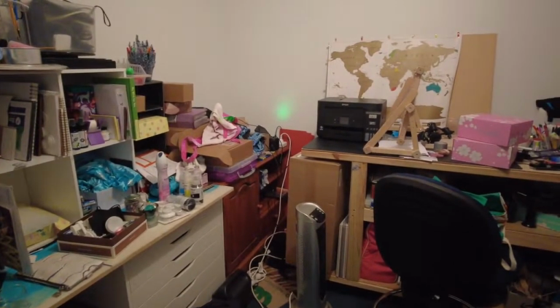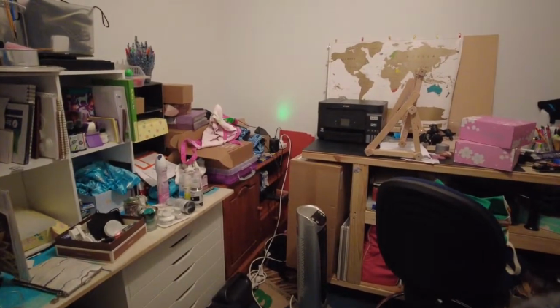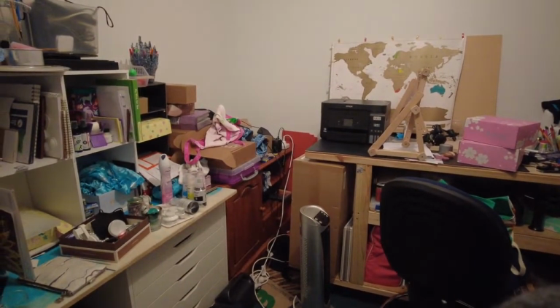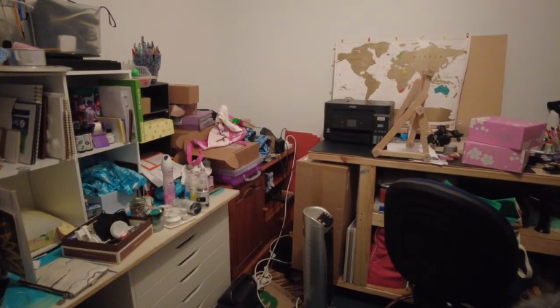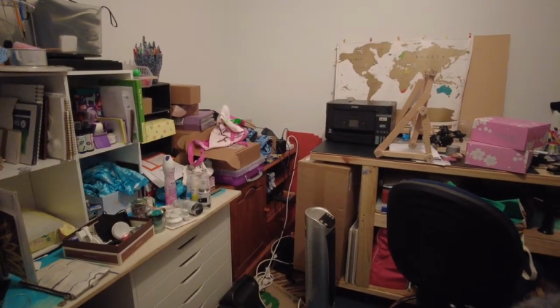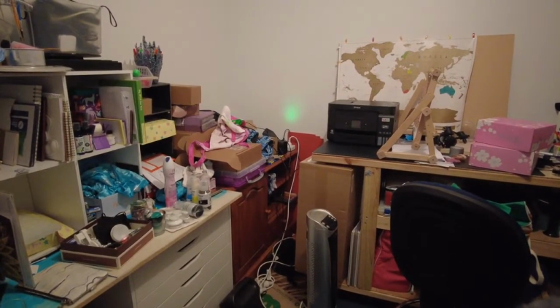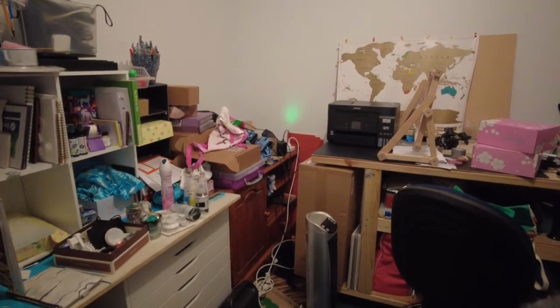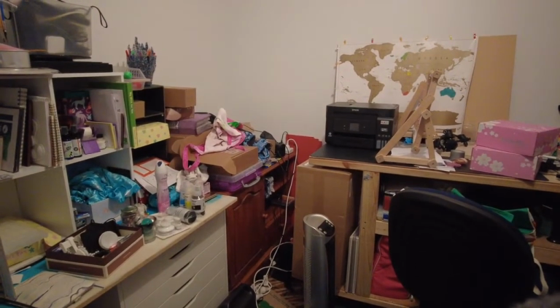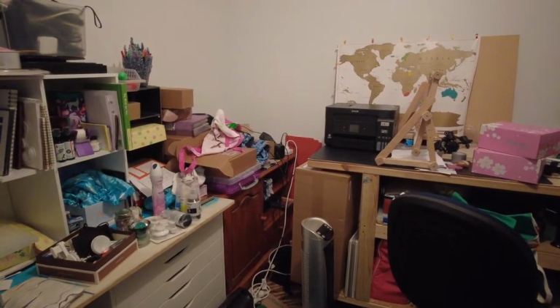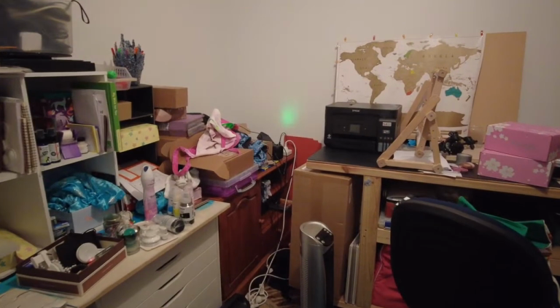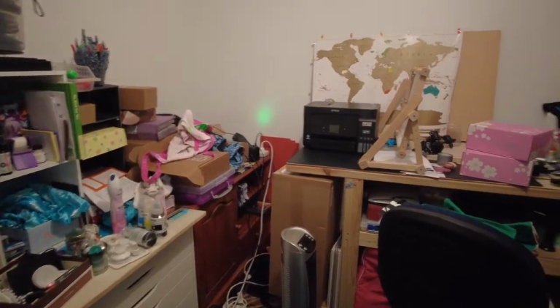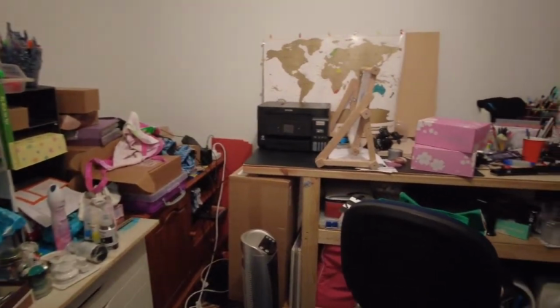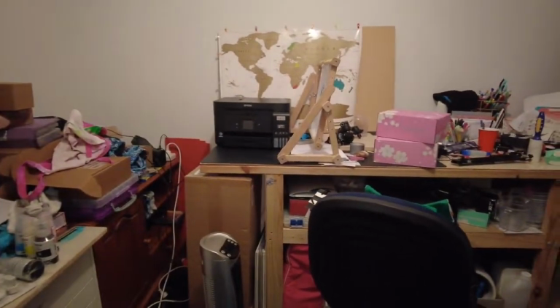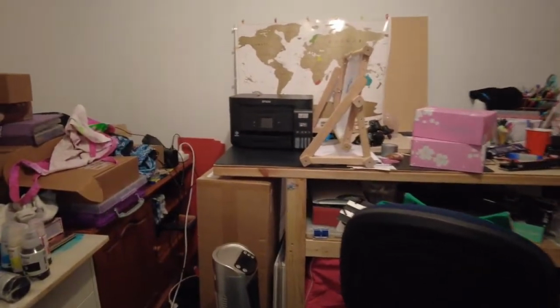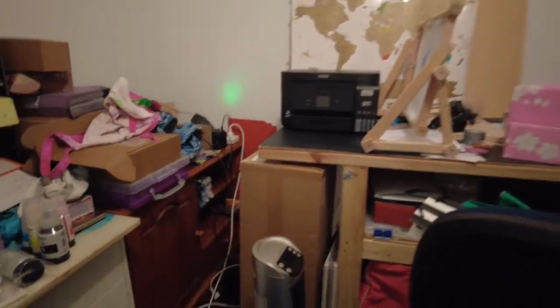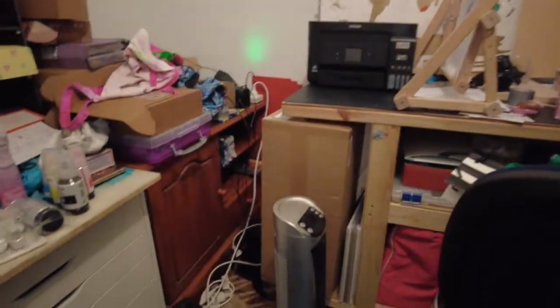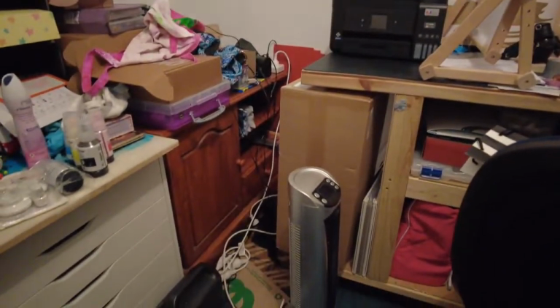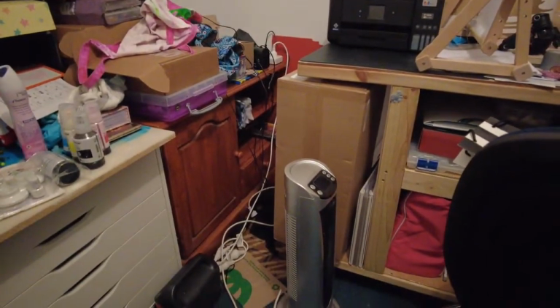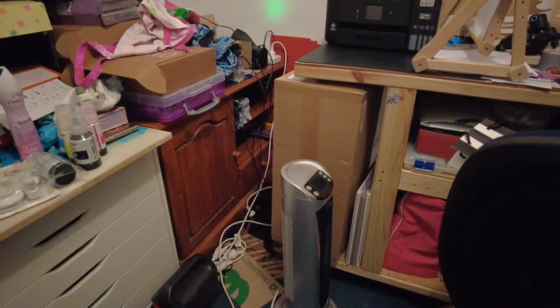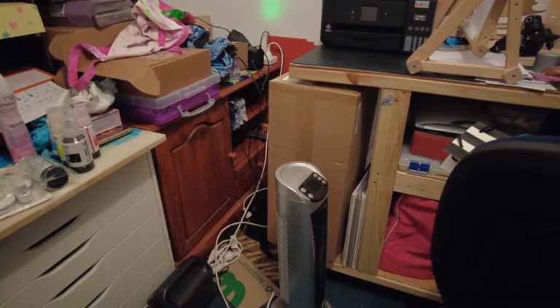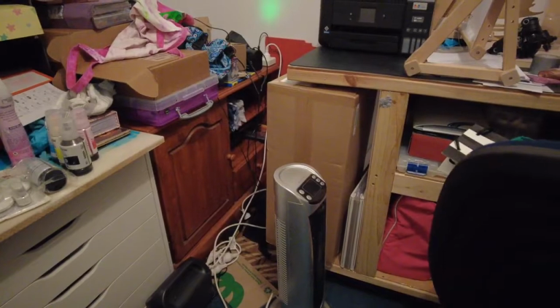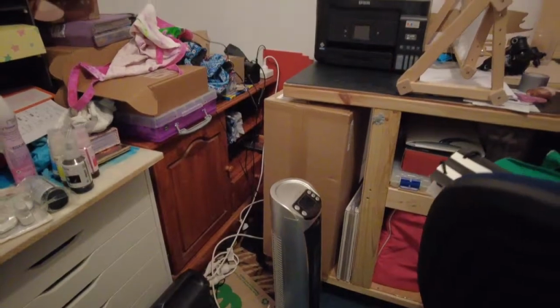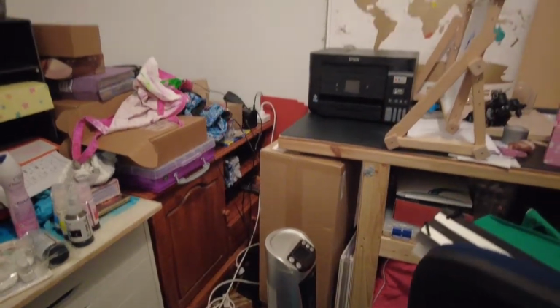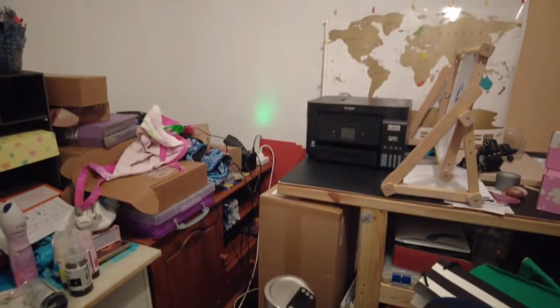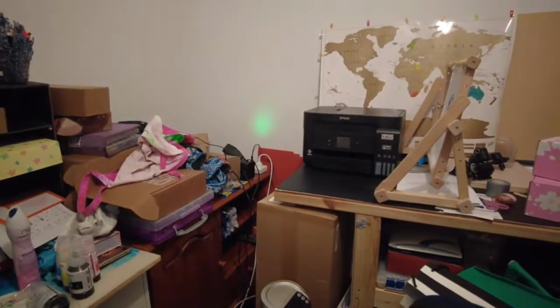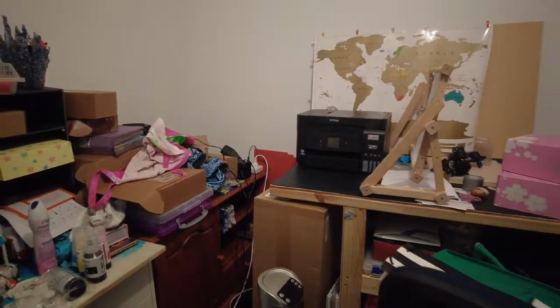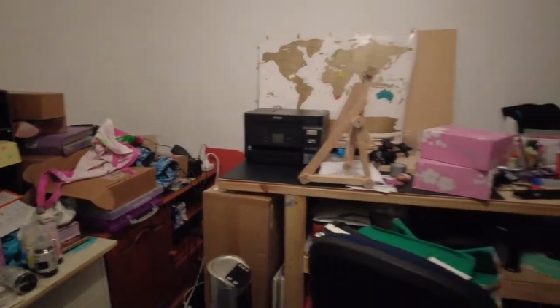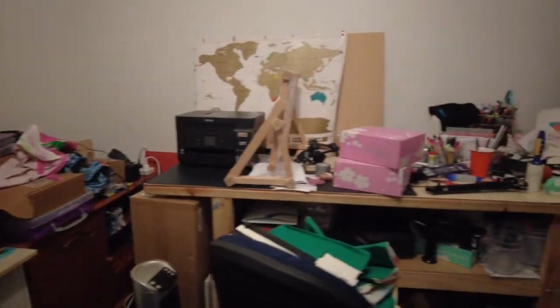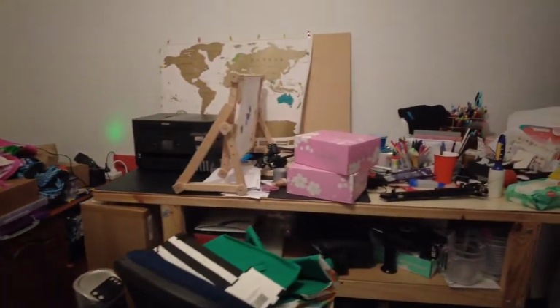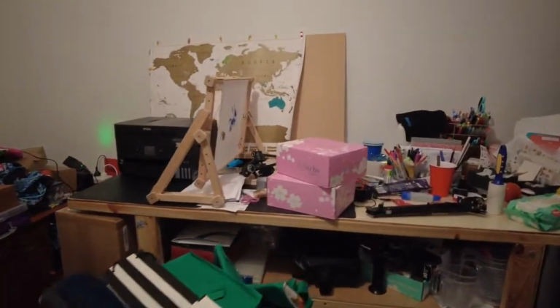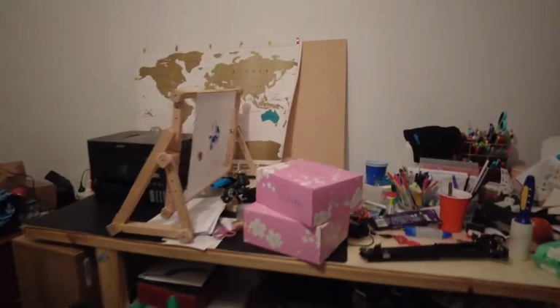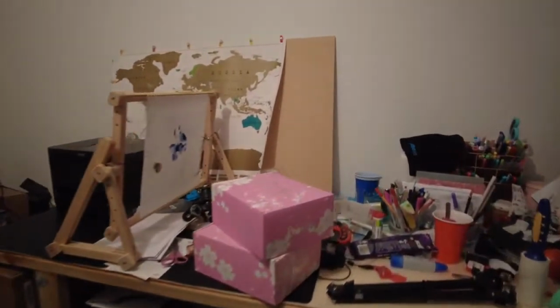I've also got a very special little box down there, something in there that's going to get unpacked behind my heater. And a quick little look...